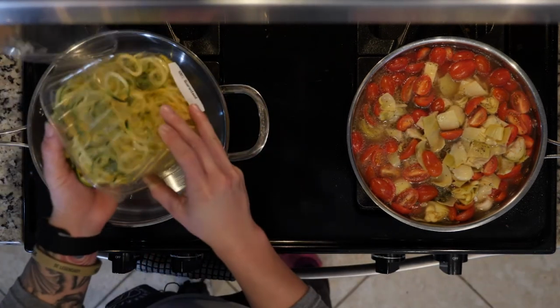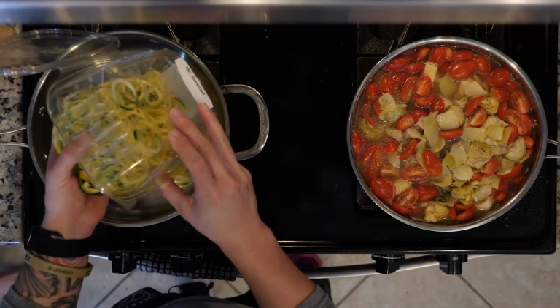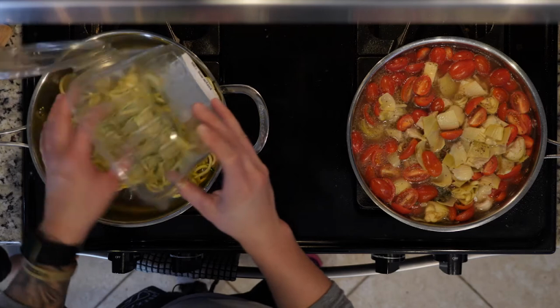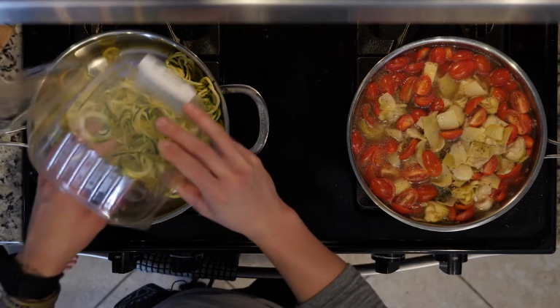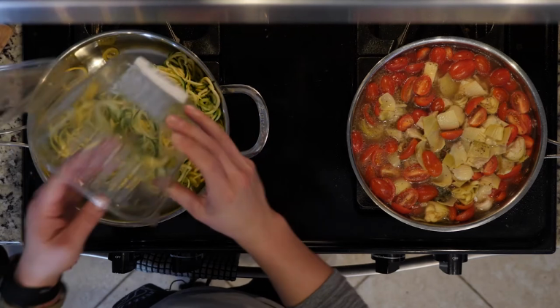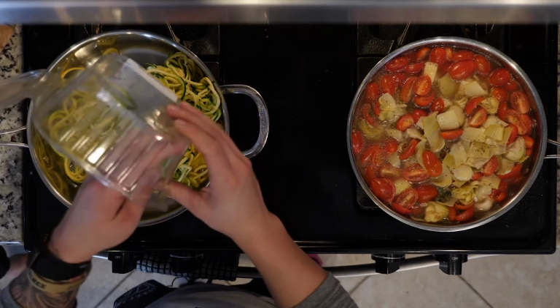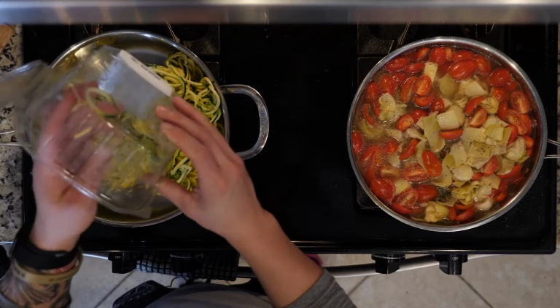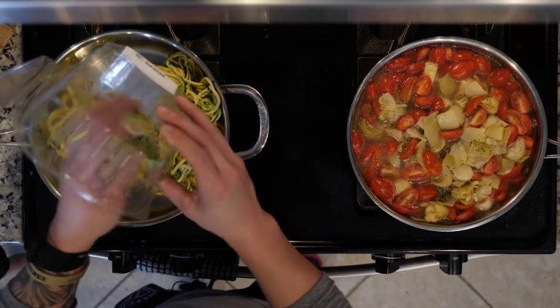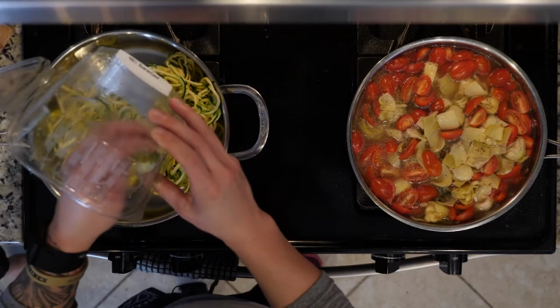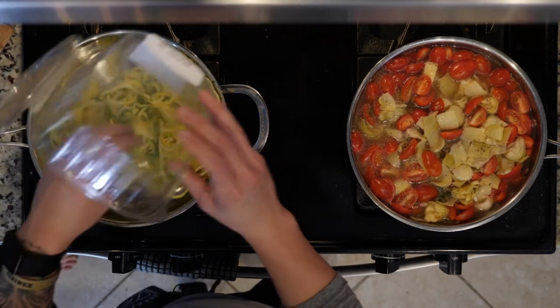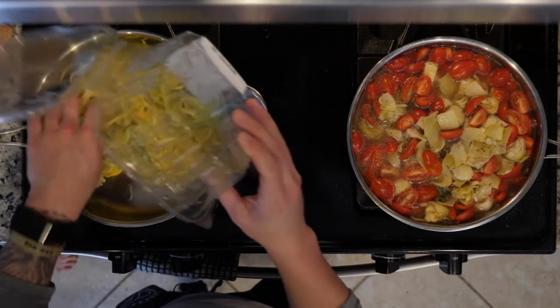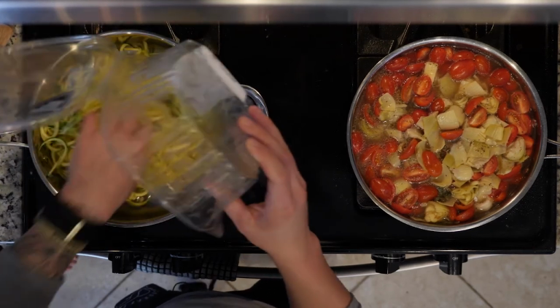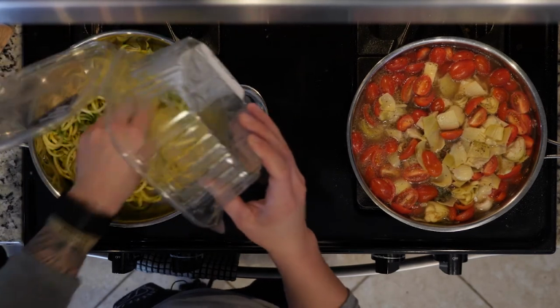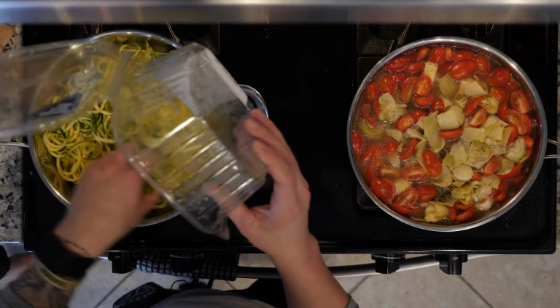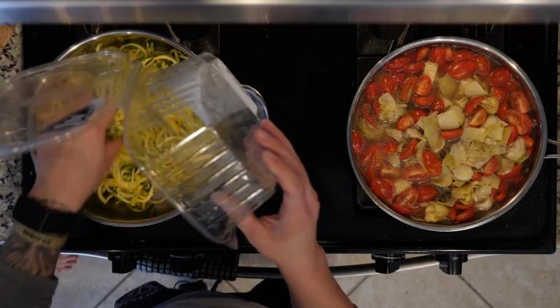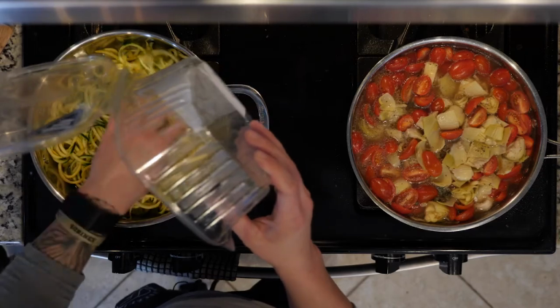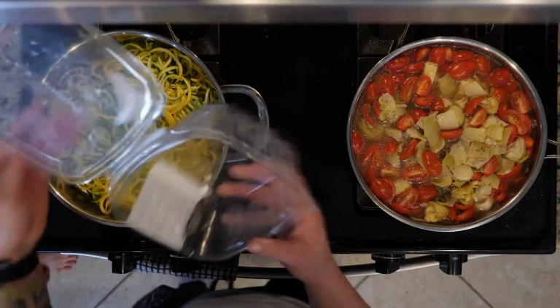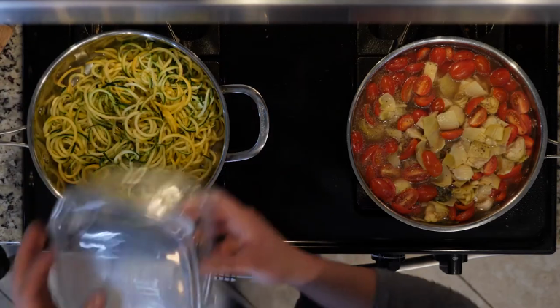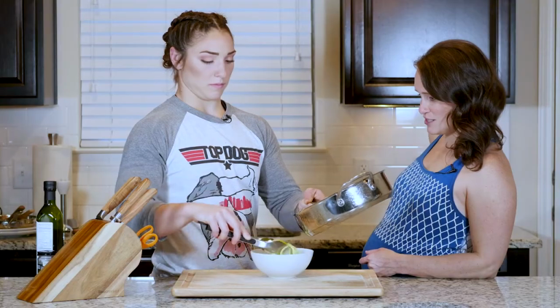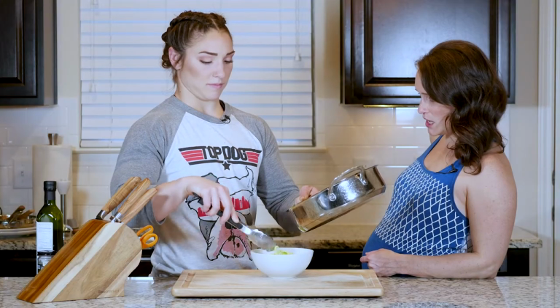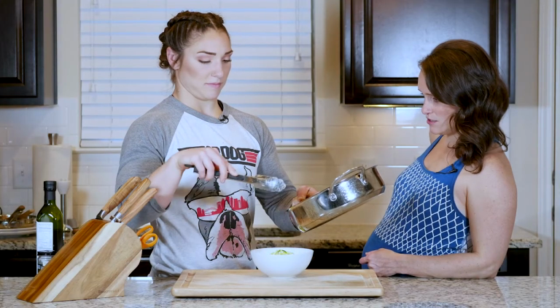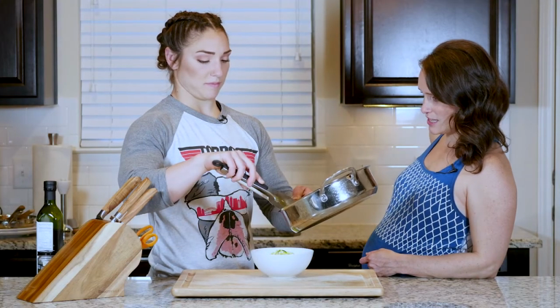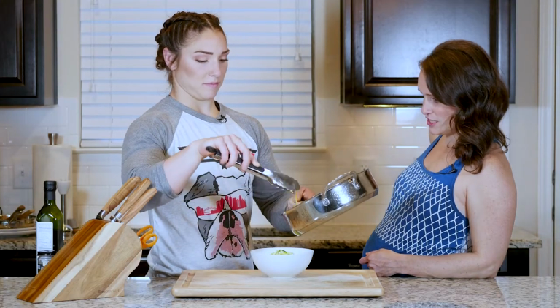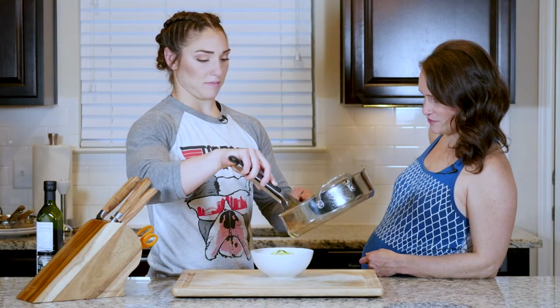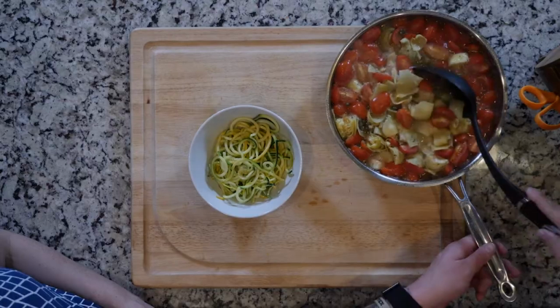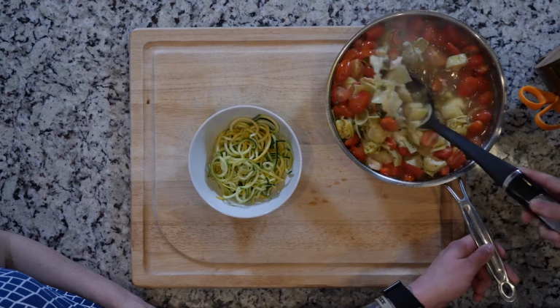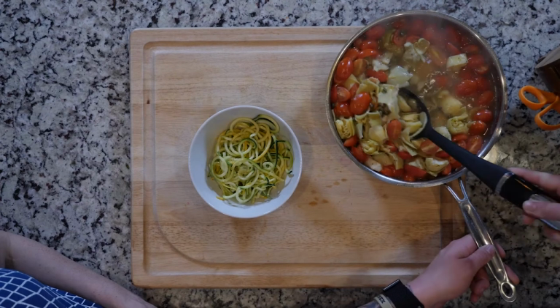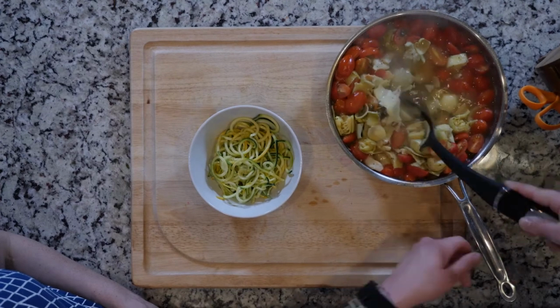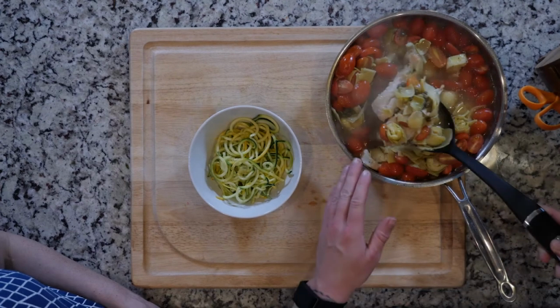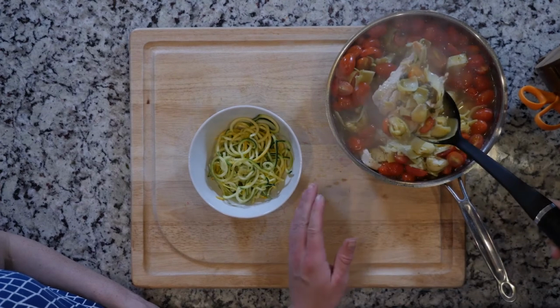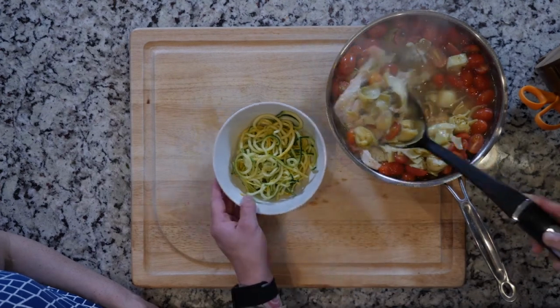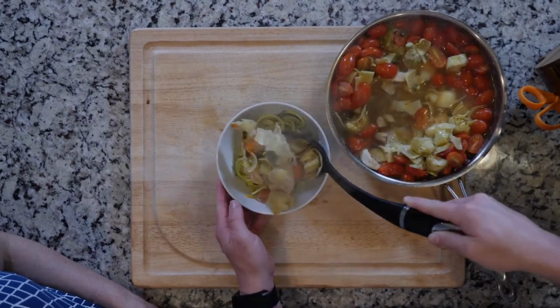Cook the zucchini for five to ten minutes or until cooked through. It will take less time to cook if you're using noodles than zucchini pieces, so keep that in mind. Once the zucchini is done cooking, place it in a bowl and top with some of that chicken and veggie mixture. Let's eat!